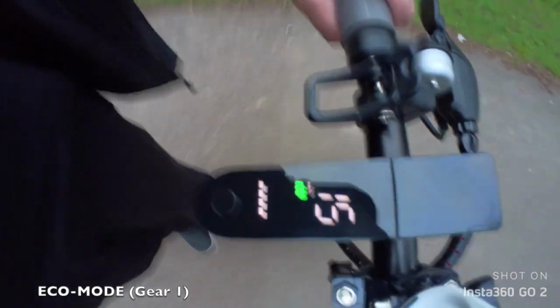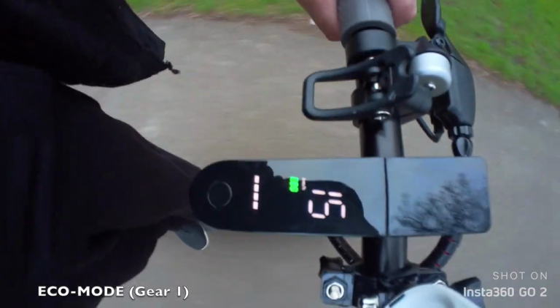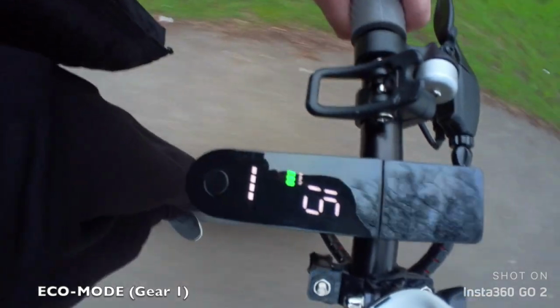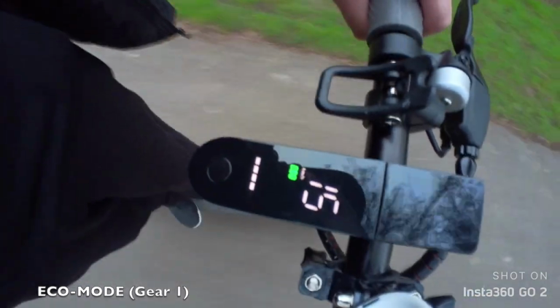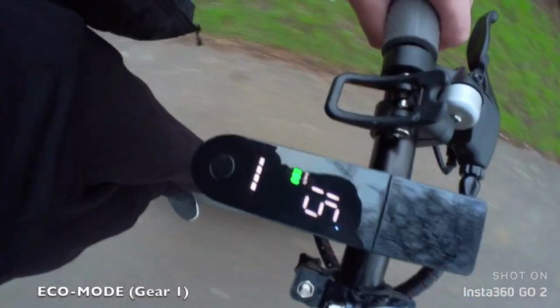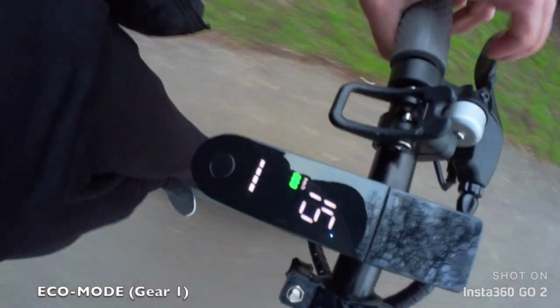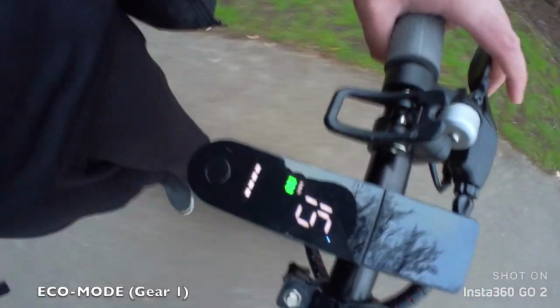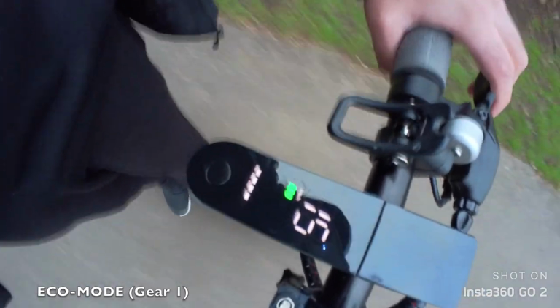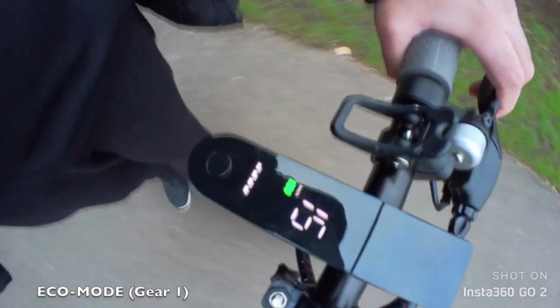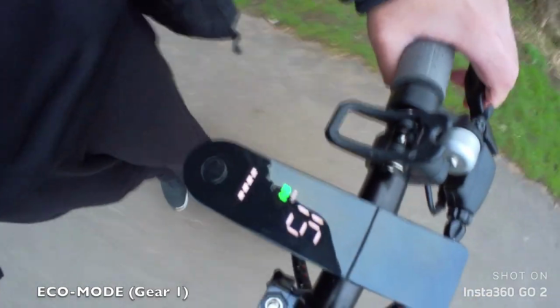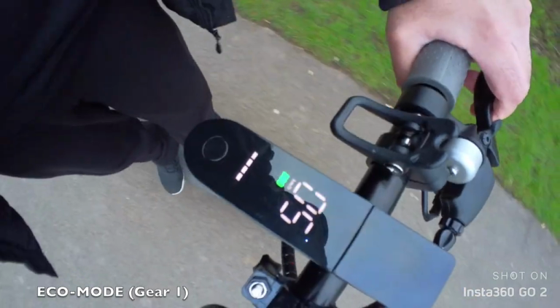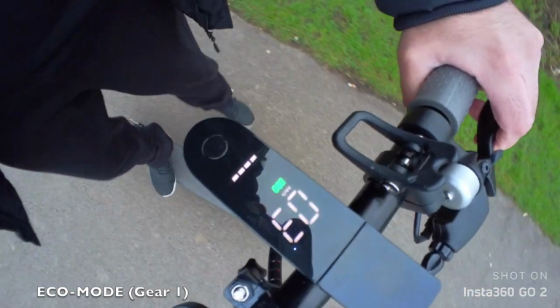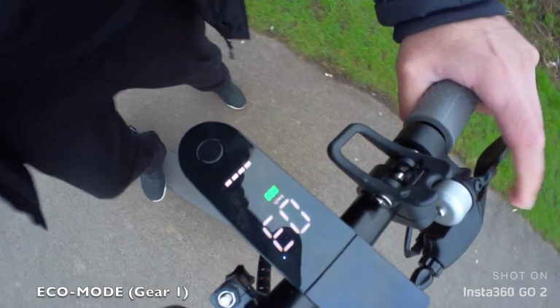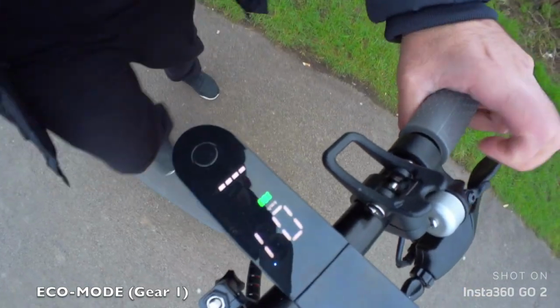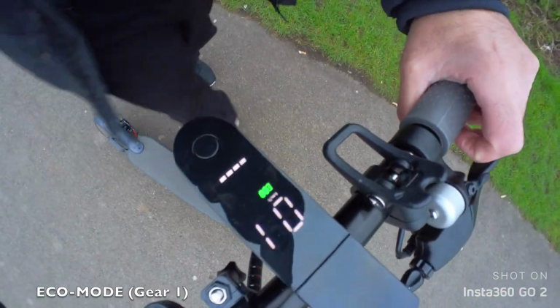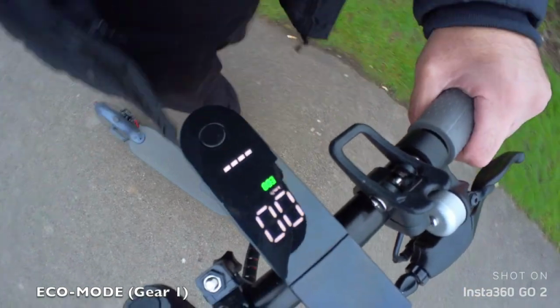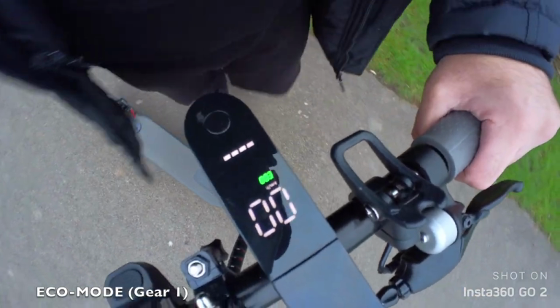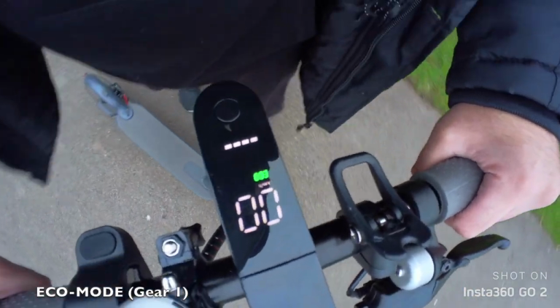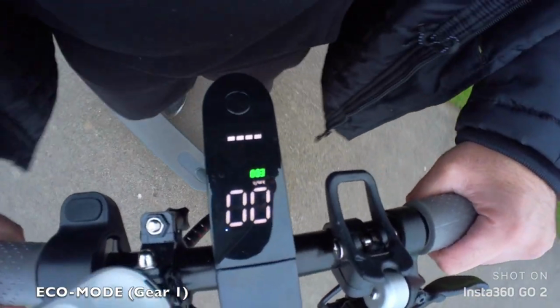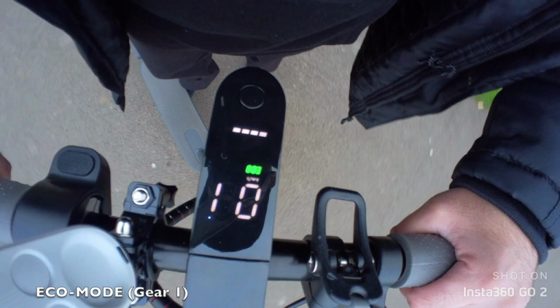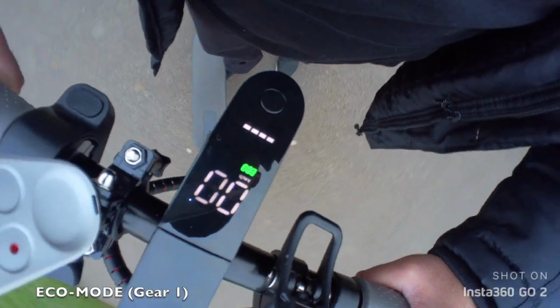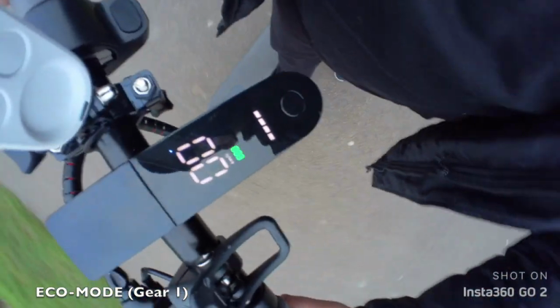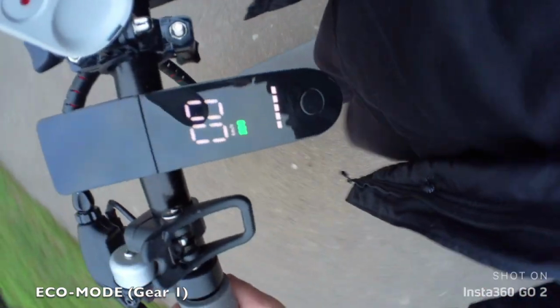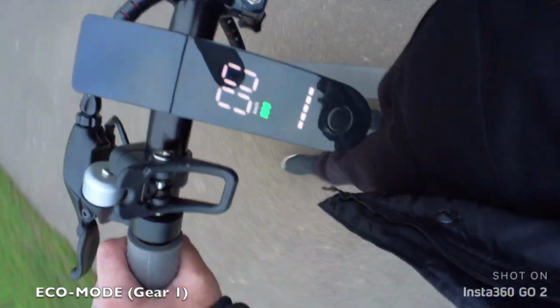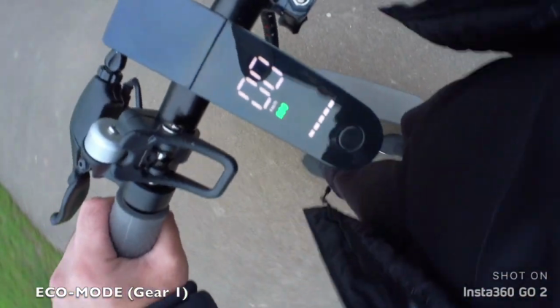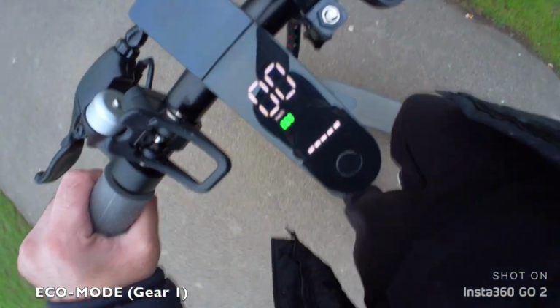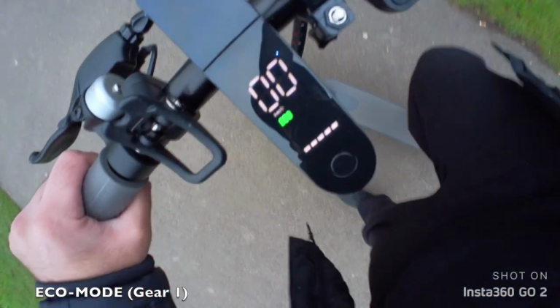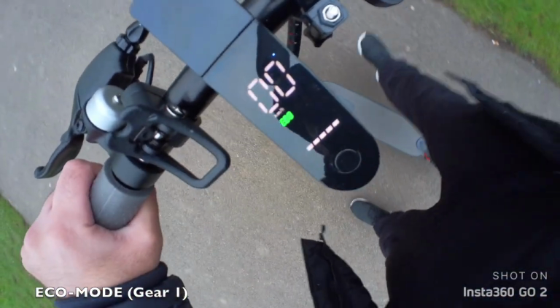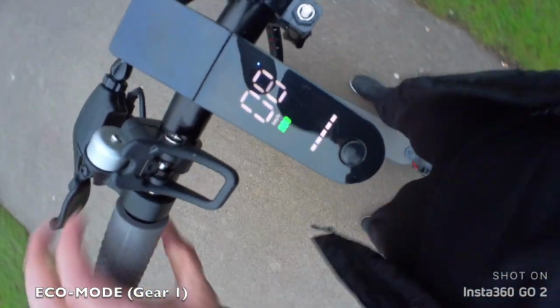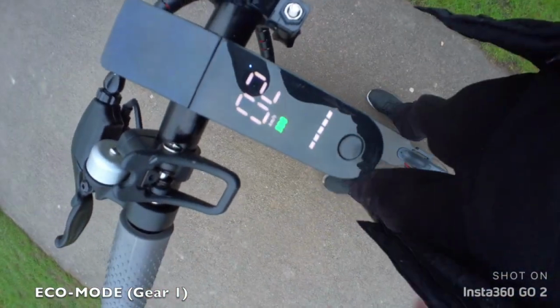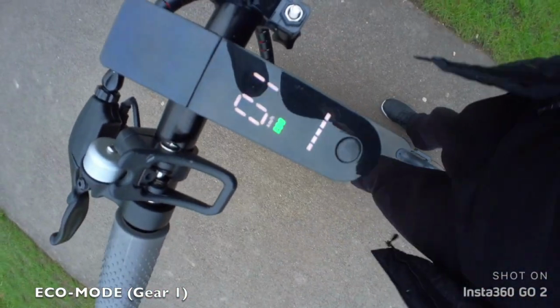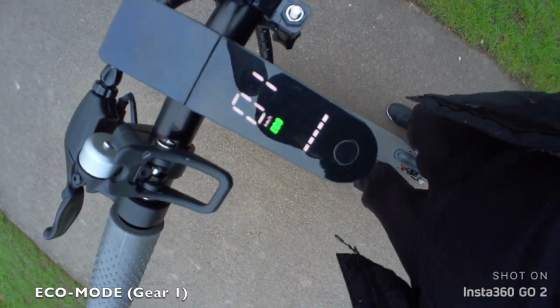Now I'm going to switch gears — cruise control actually kicked in. I activated cruise control from the smartphone app.